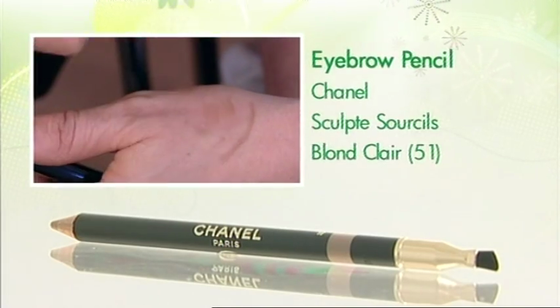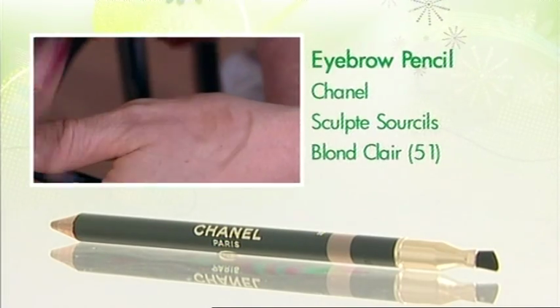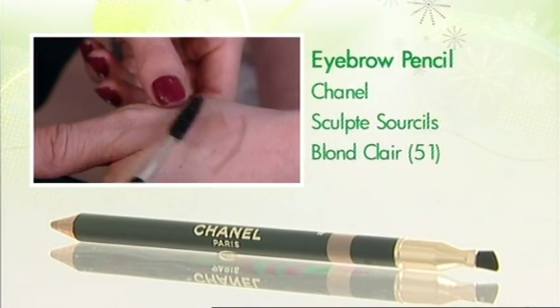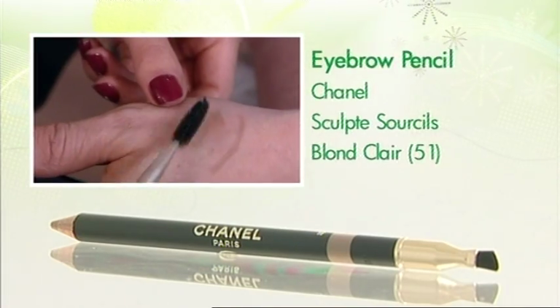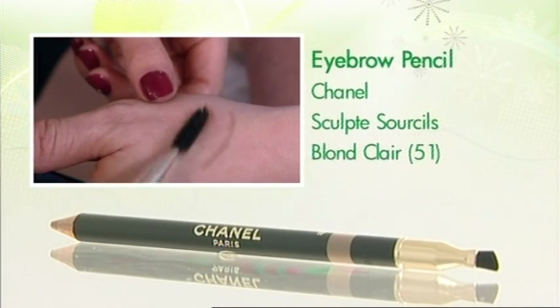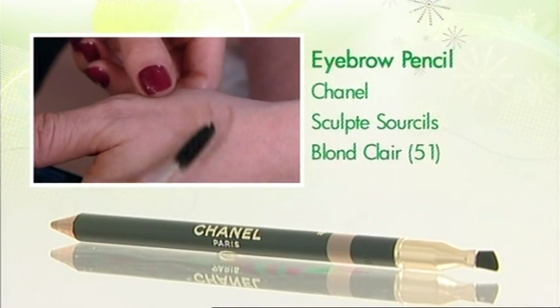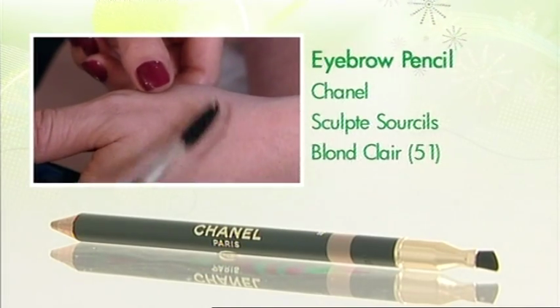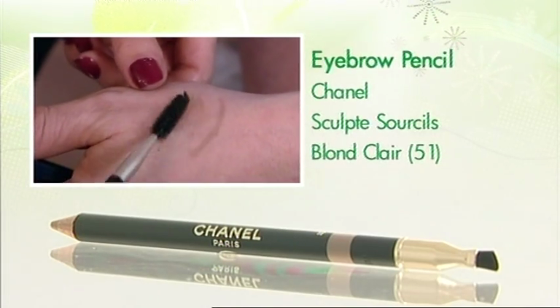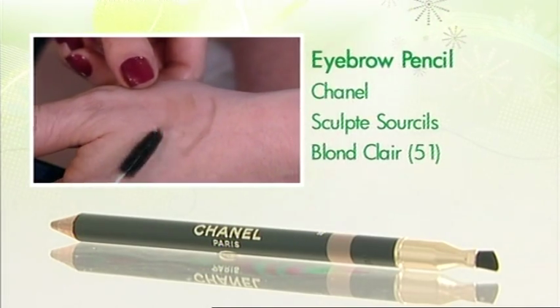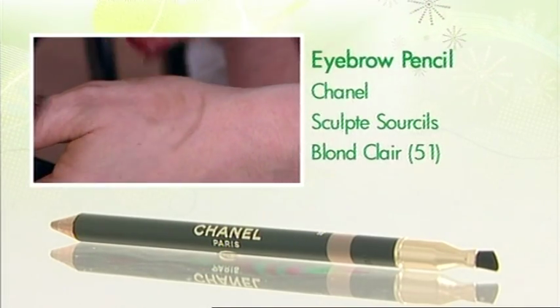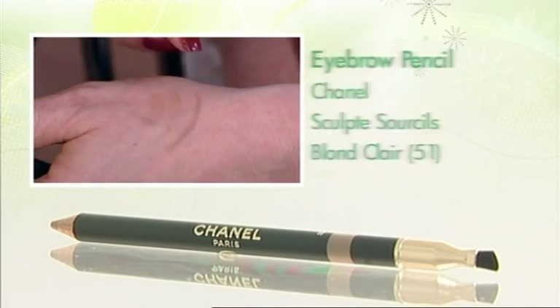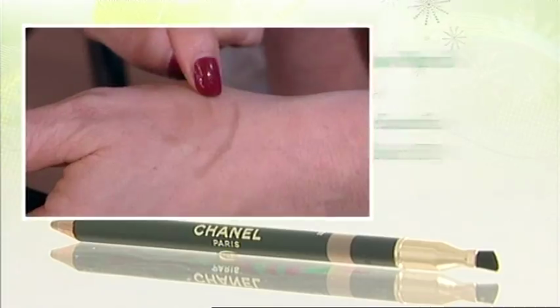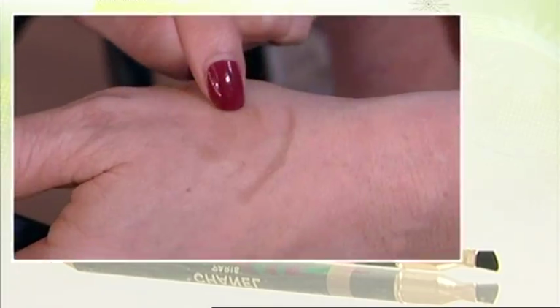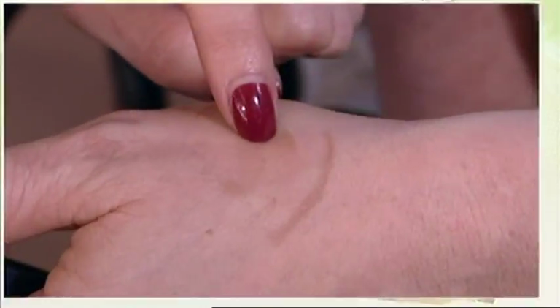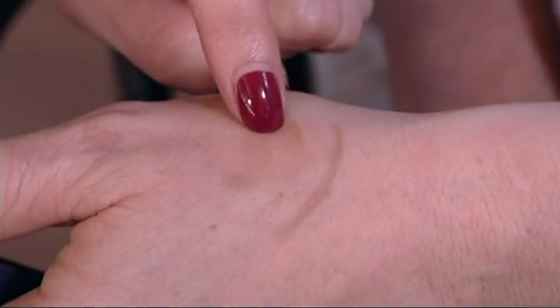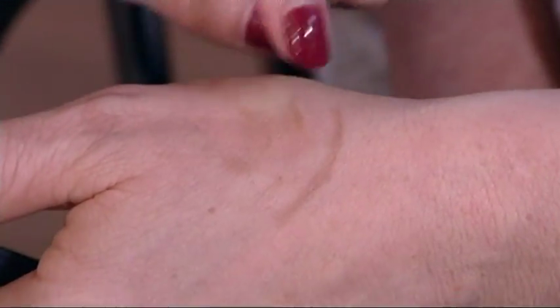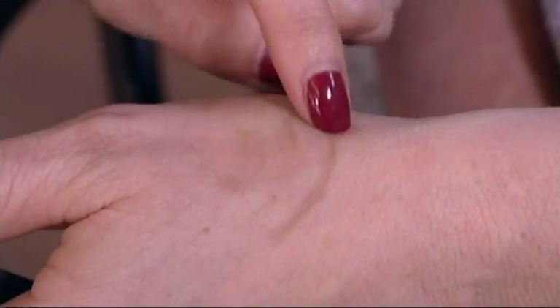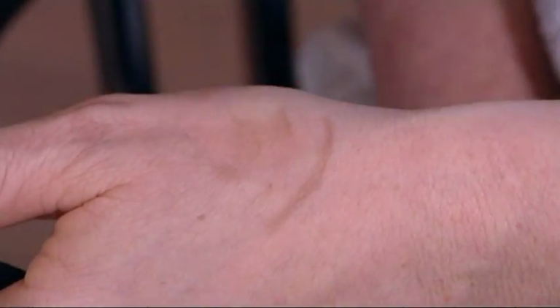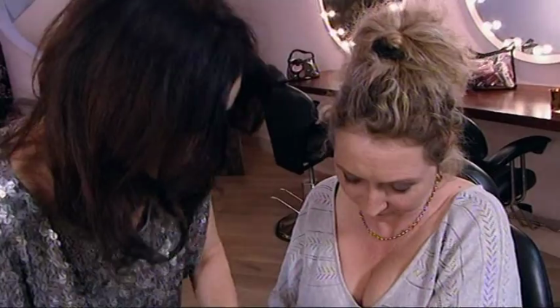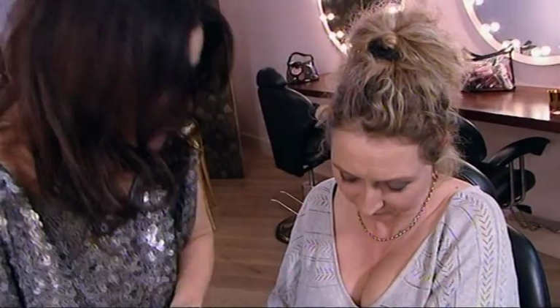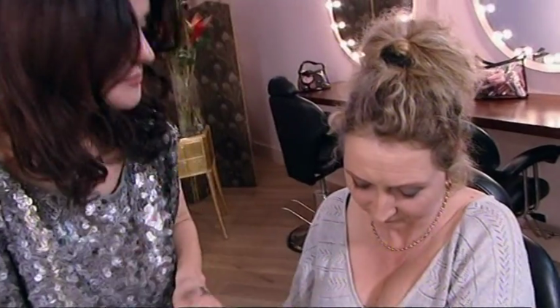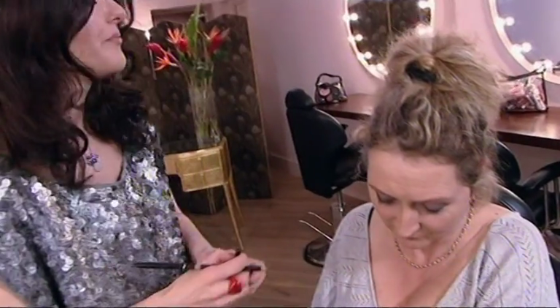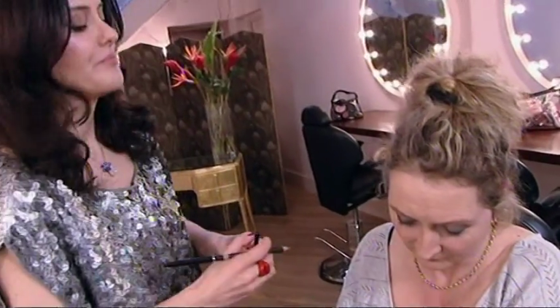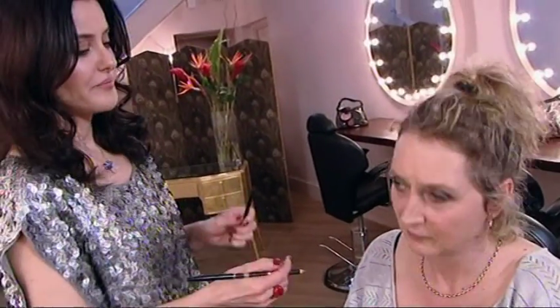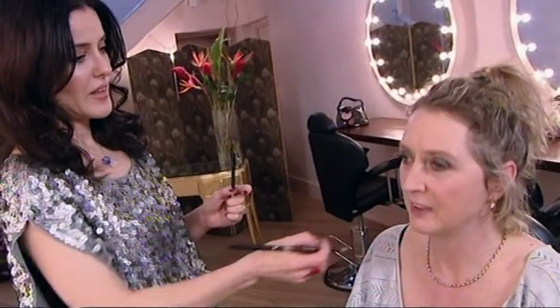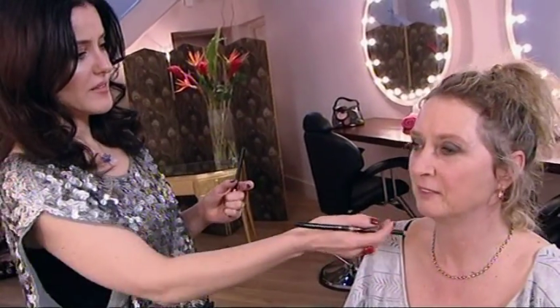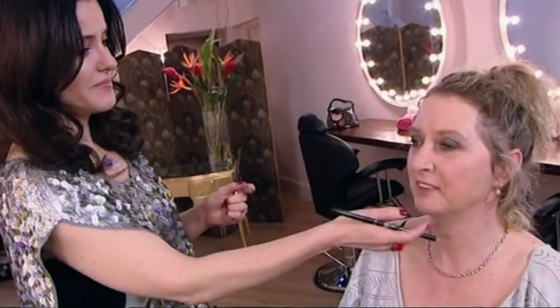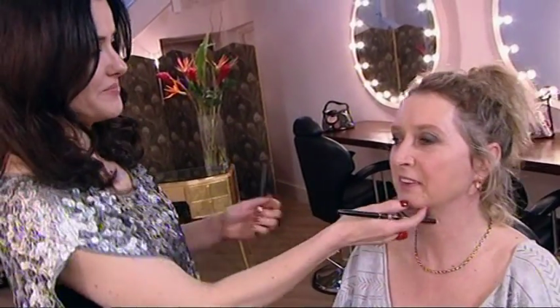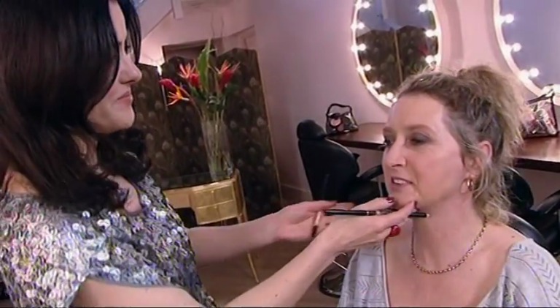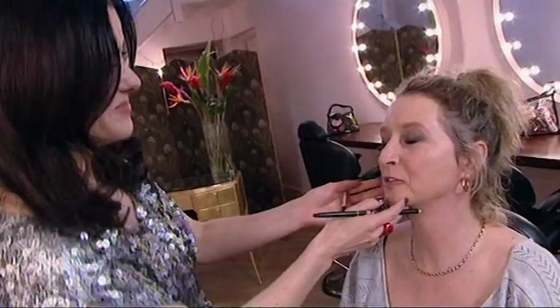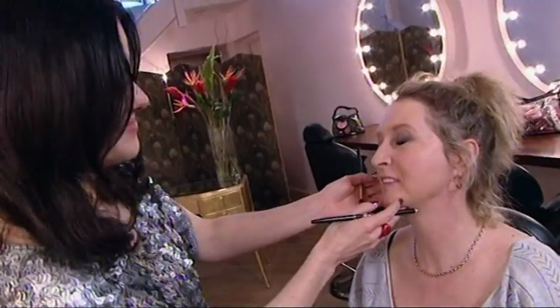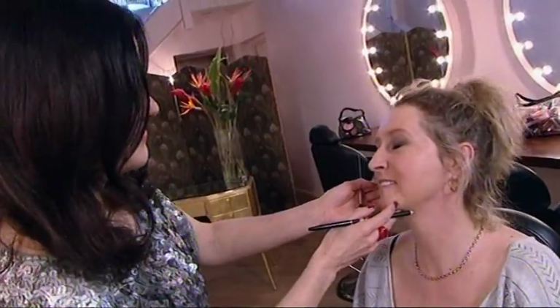And then brushing that in. You can see how soft that effect is compared to that. Right, I've learnt that. That's a good lesson.